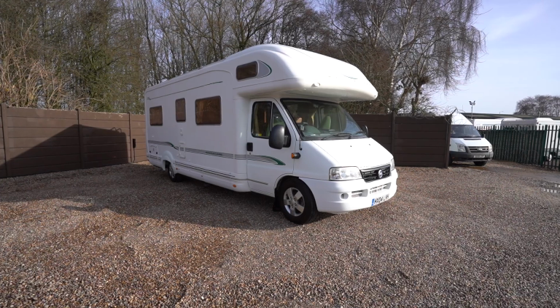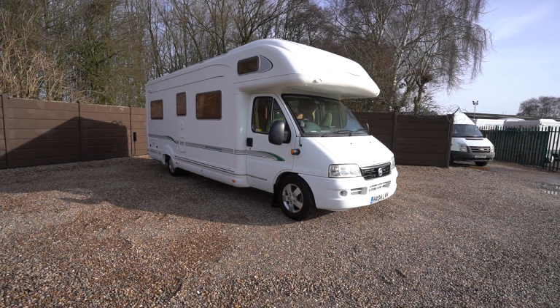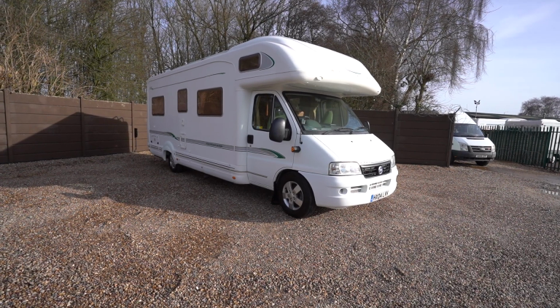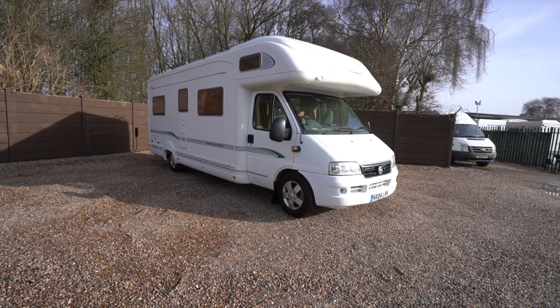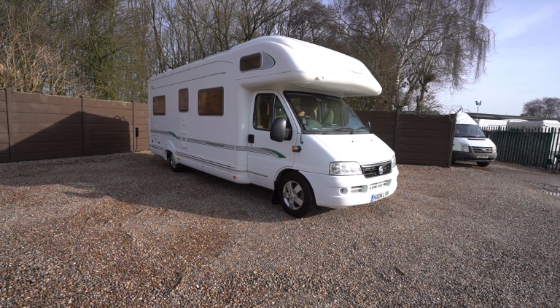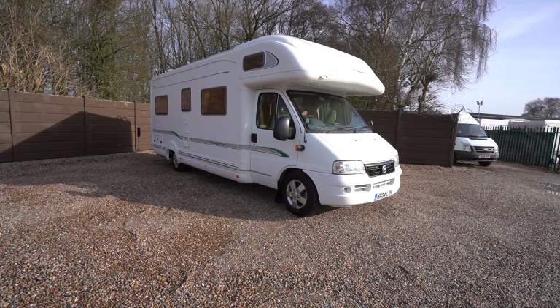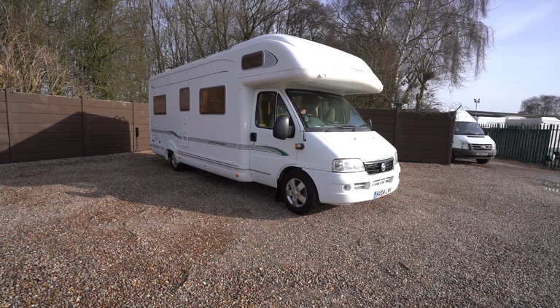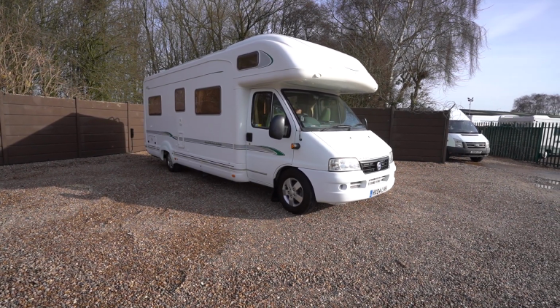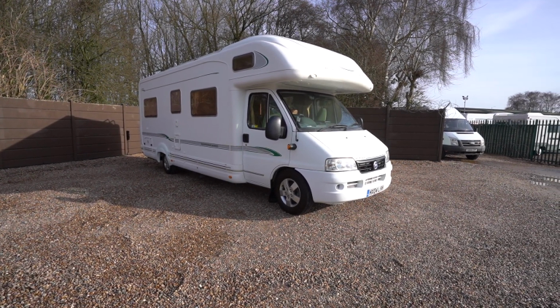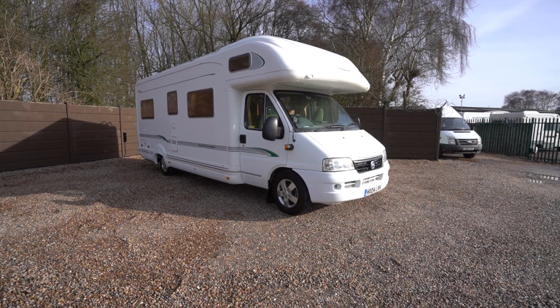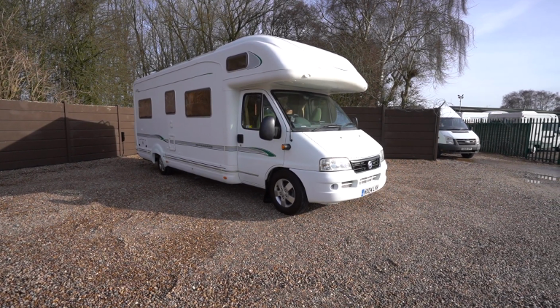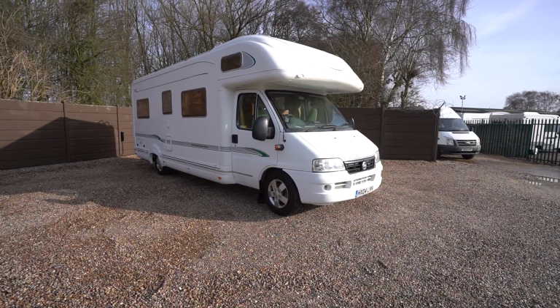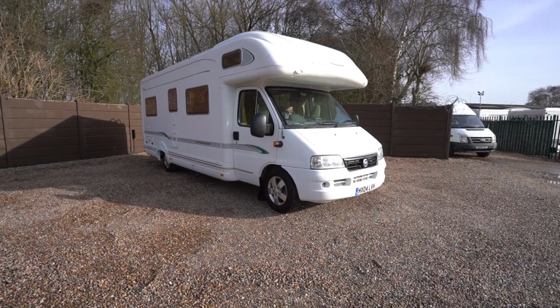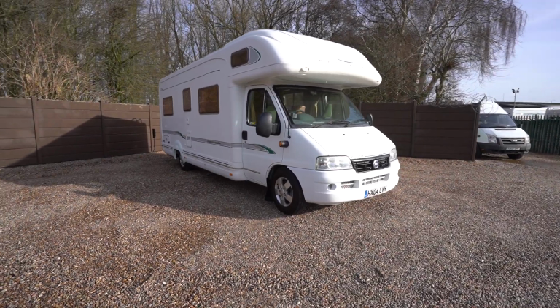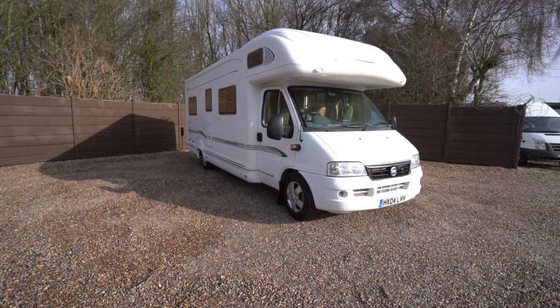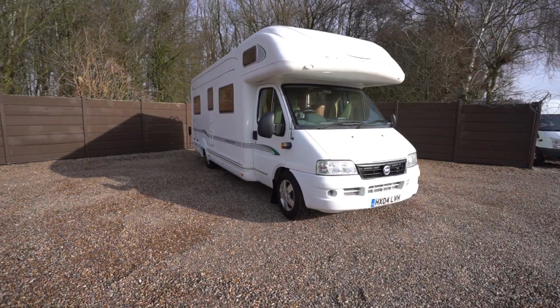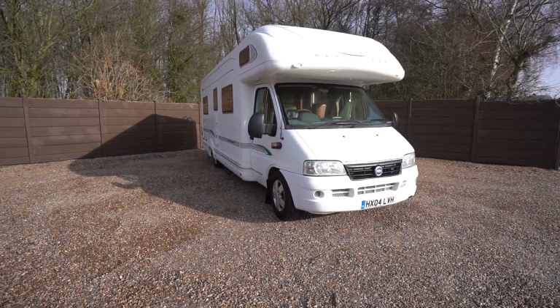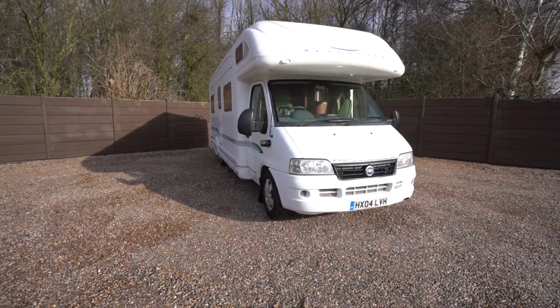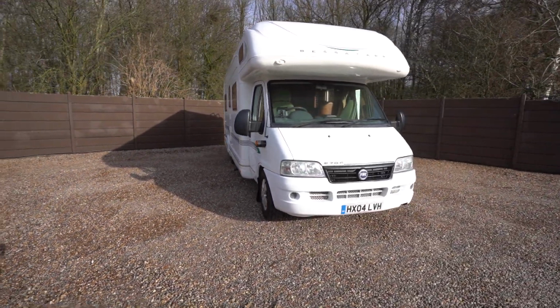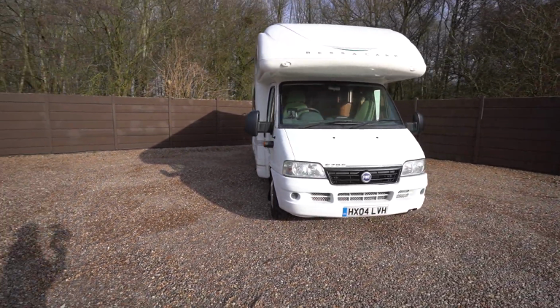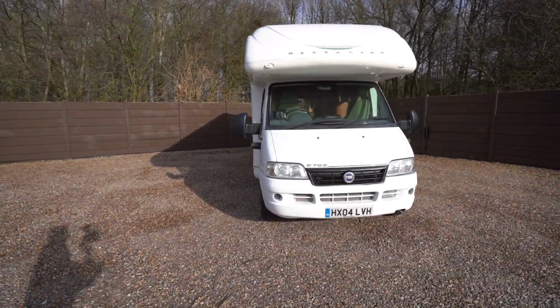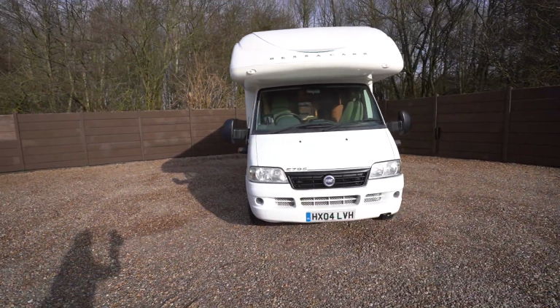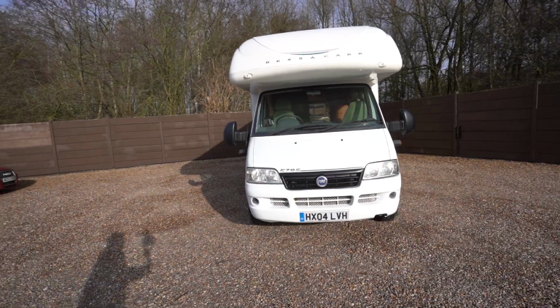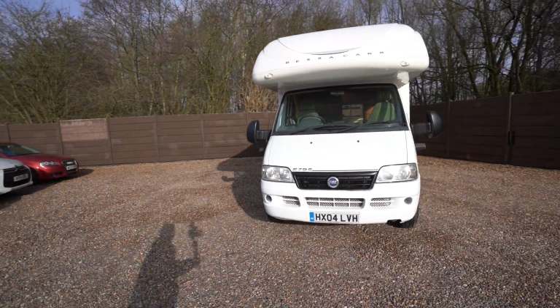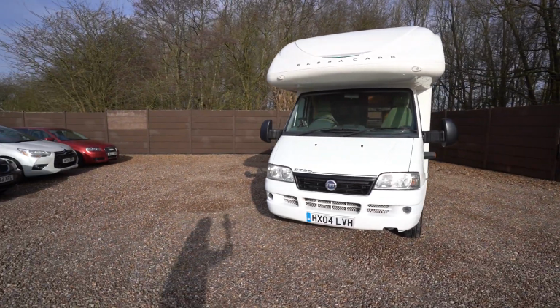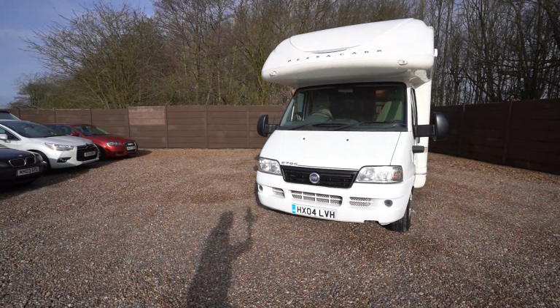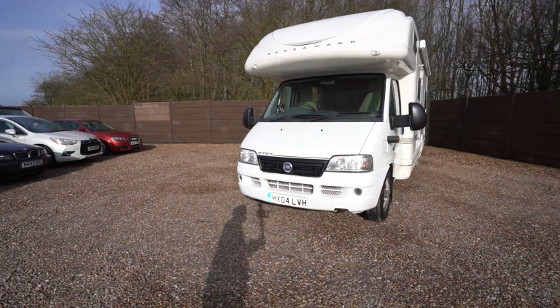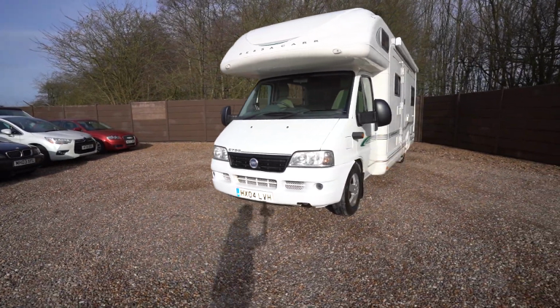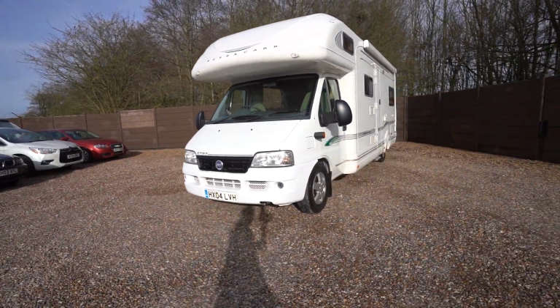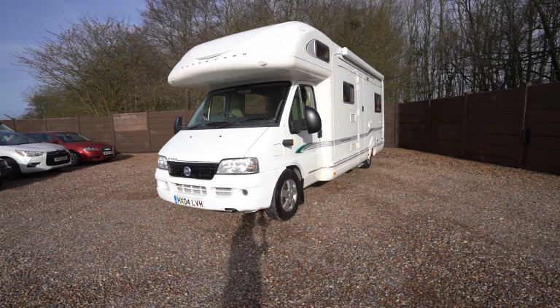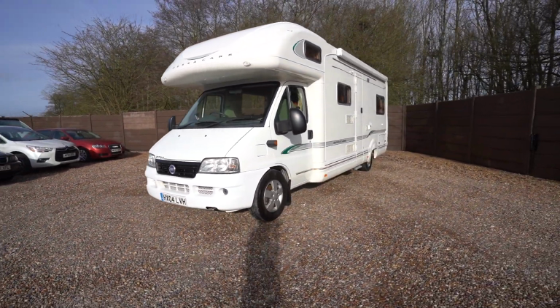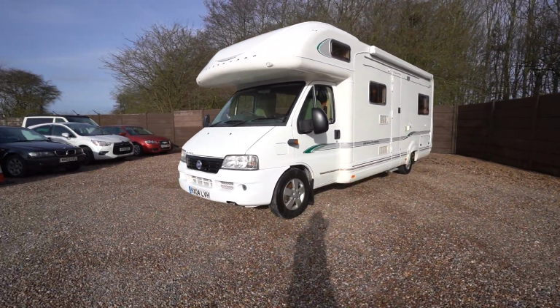Hello everyone, it's Ben from Oaktree here. Today I will walk you around this lovely Bessica E795 on a 2004 registration. It really is in lovely condition this one — a stunning family motorhome.